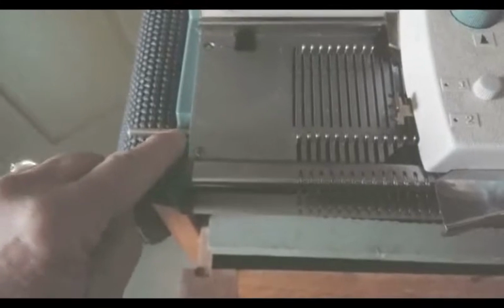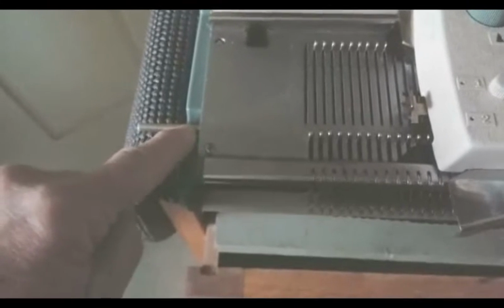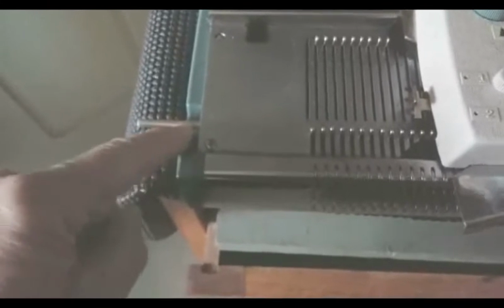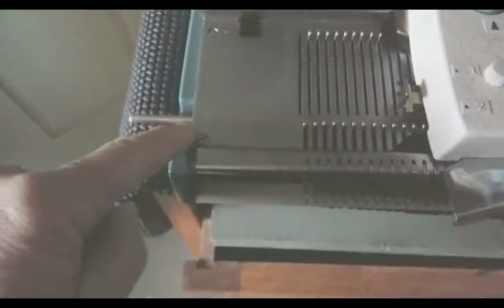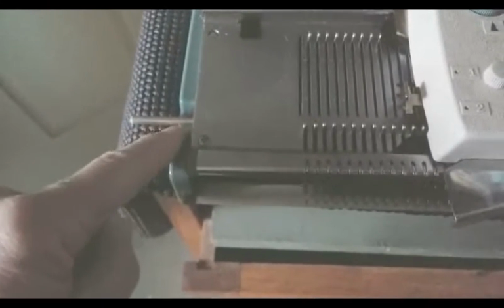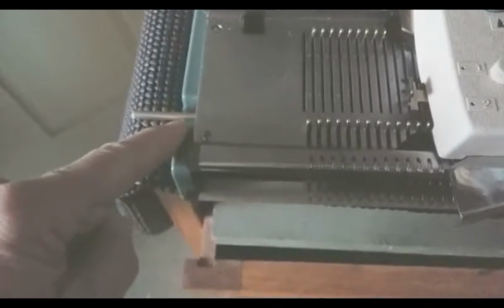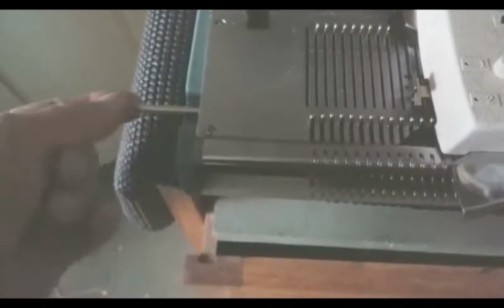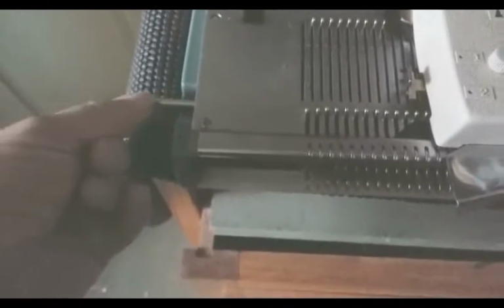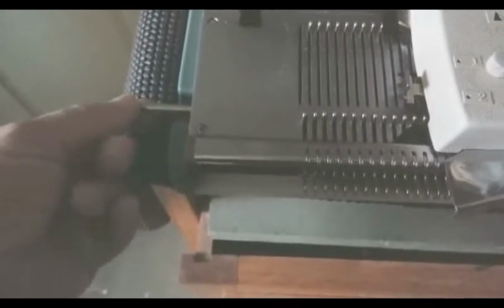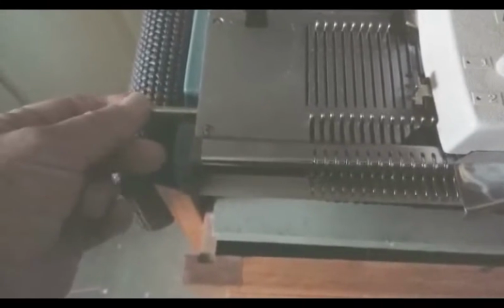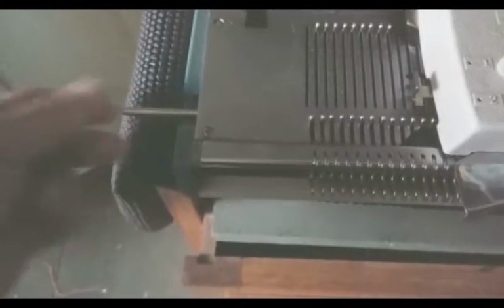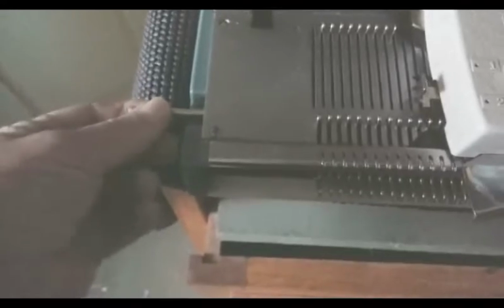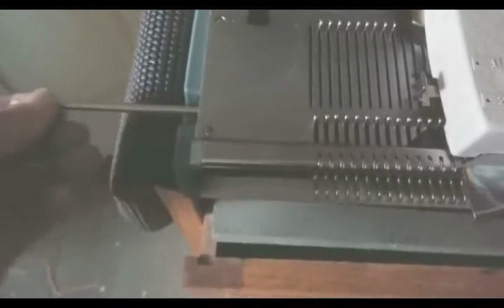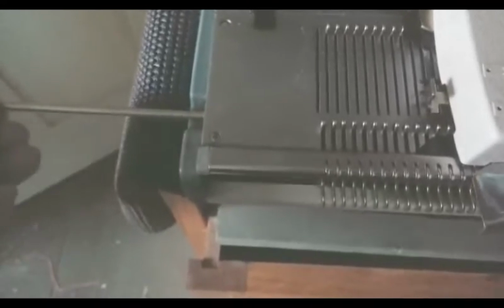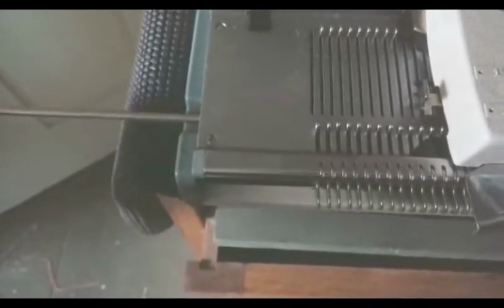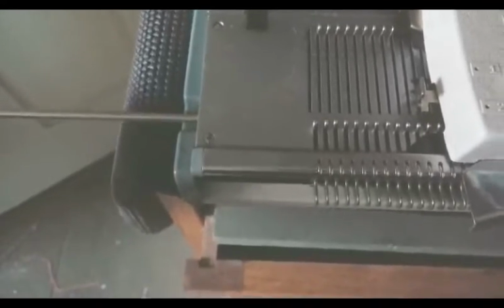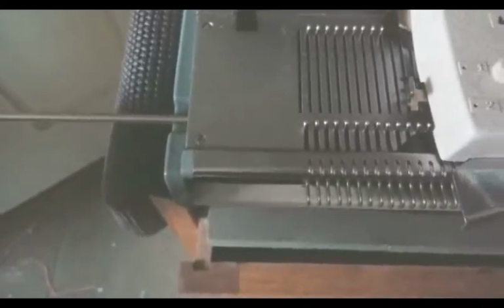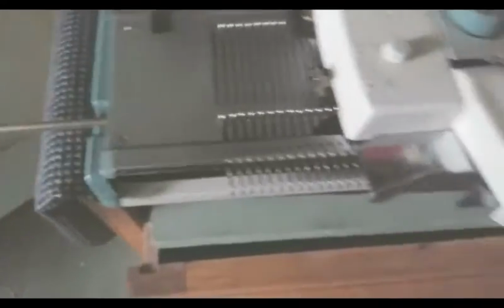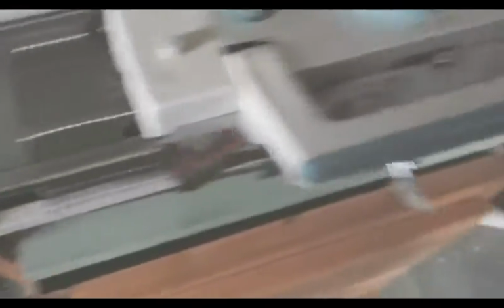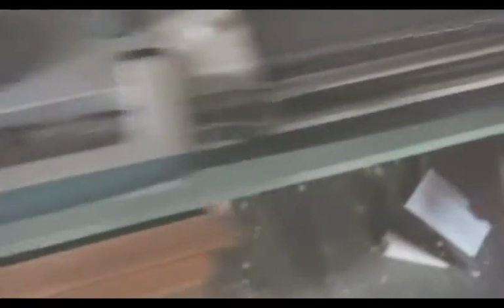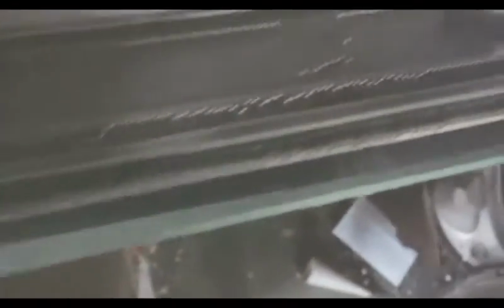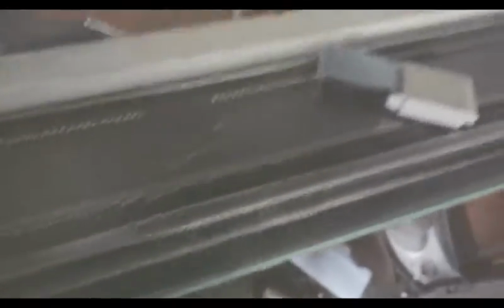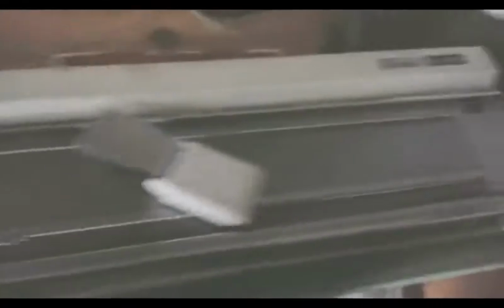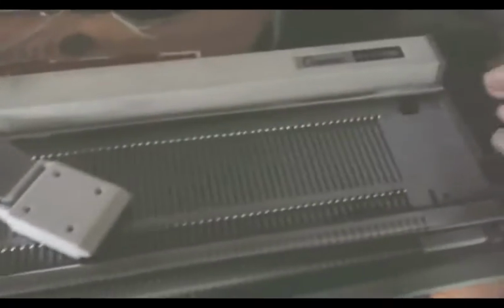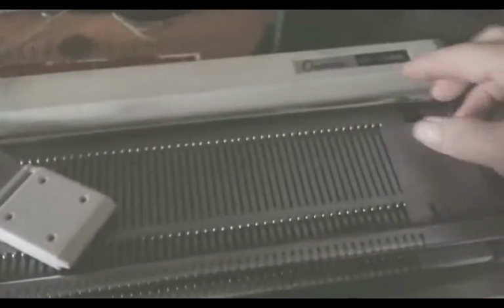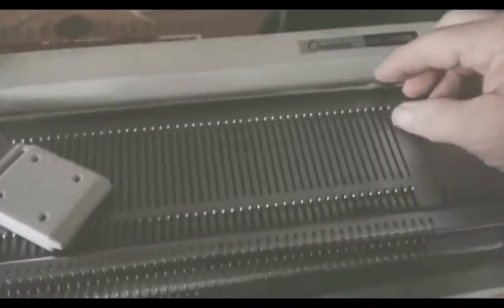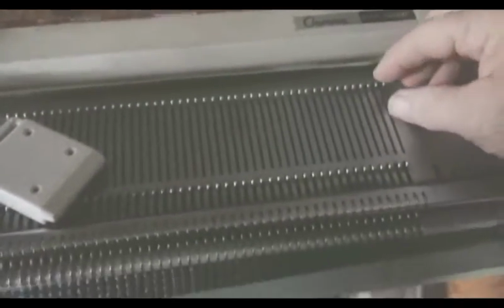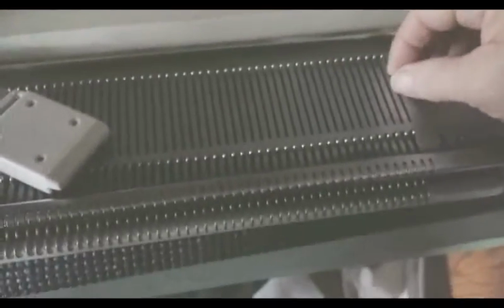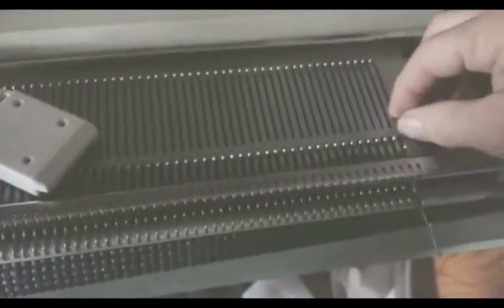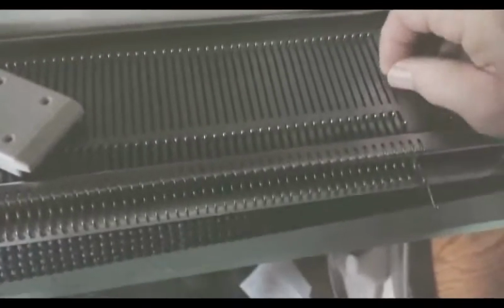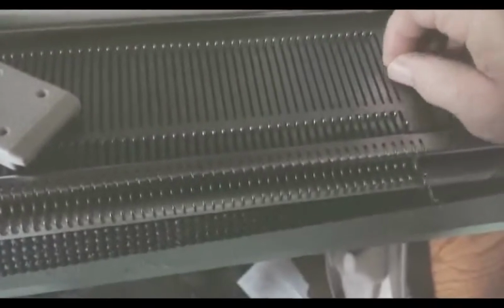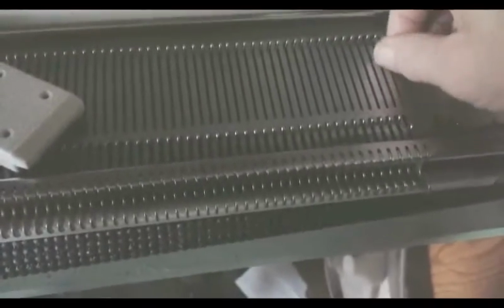On the other end I pushed with the end of a tool to get this steel bar to come out. Now you pull it out as far as you need to from either side according to the manual, and at that point you'd be able to get the needles out.